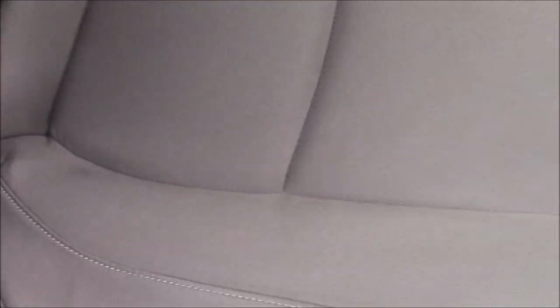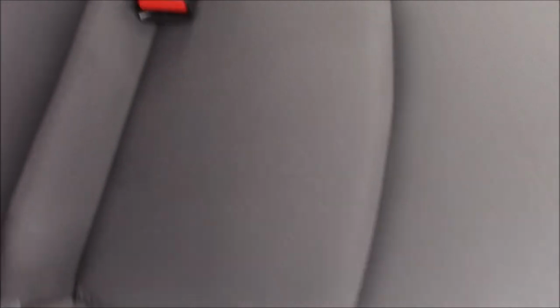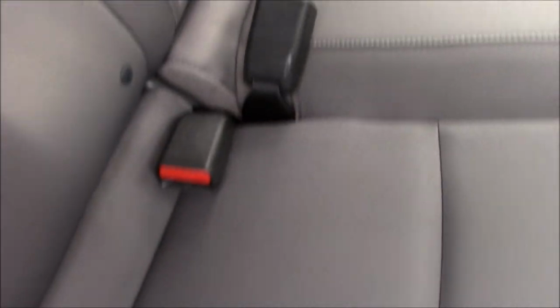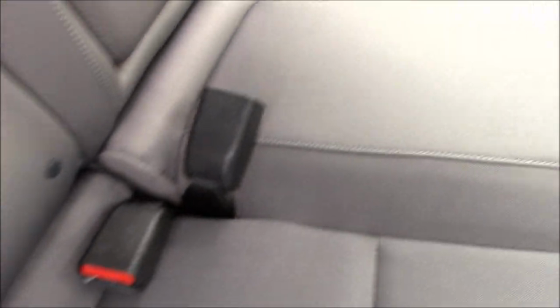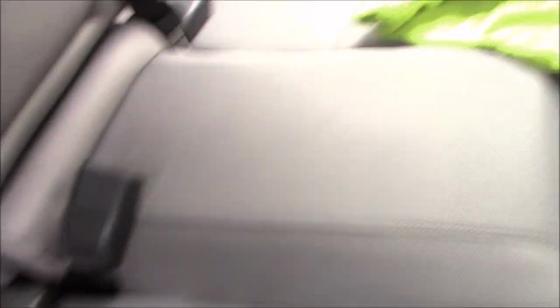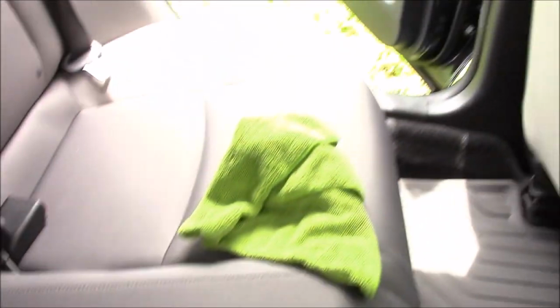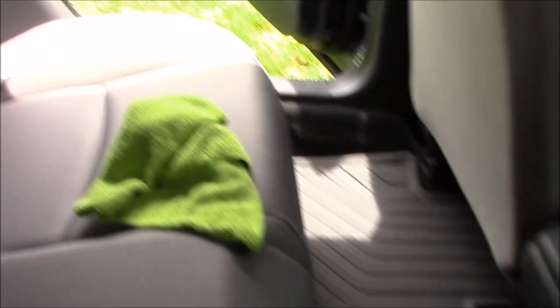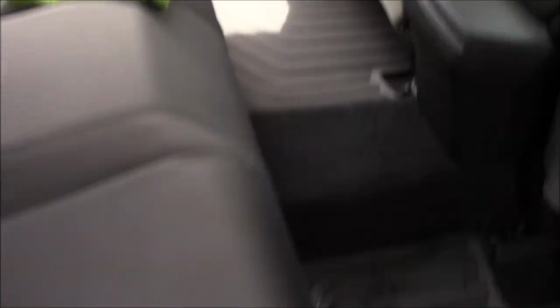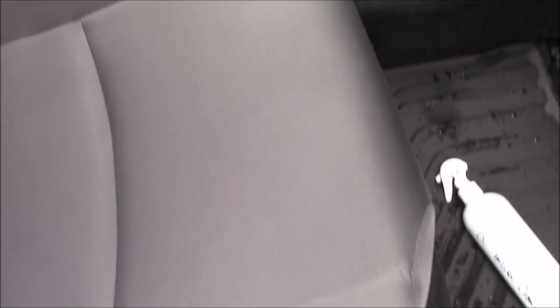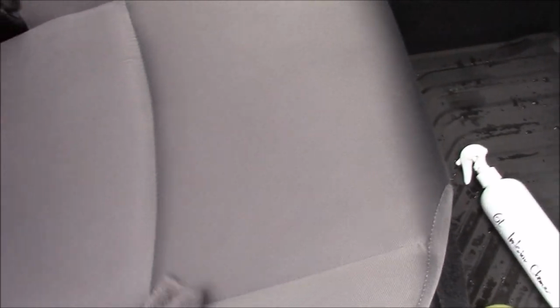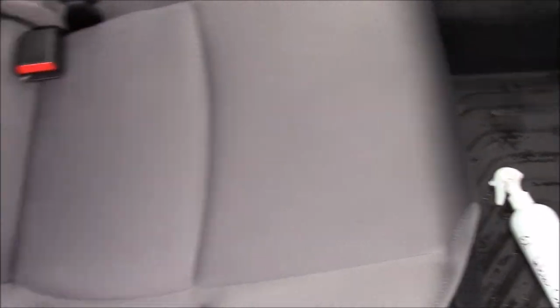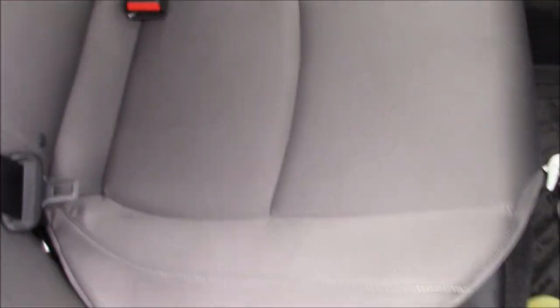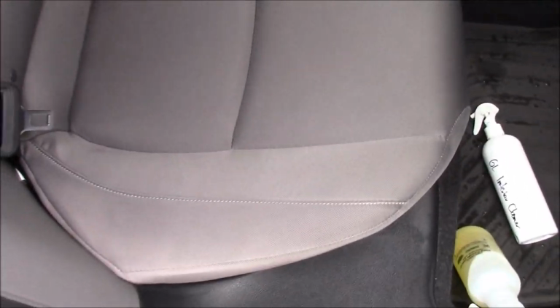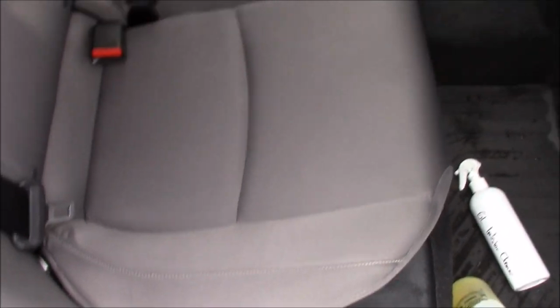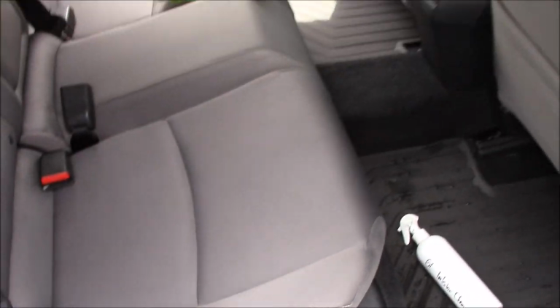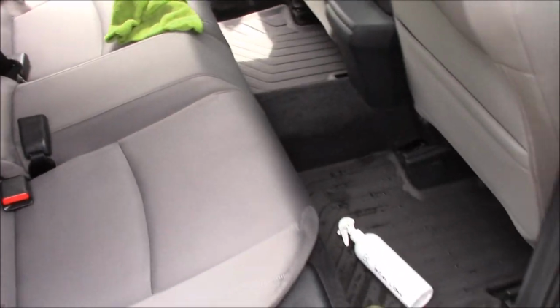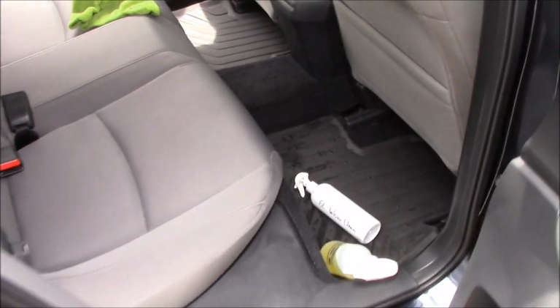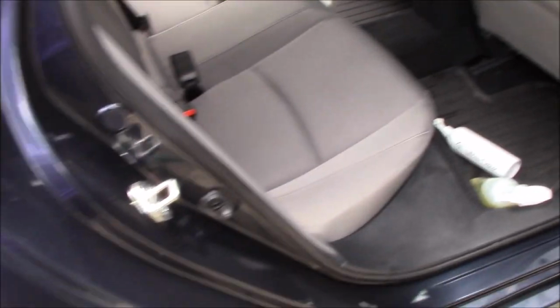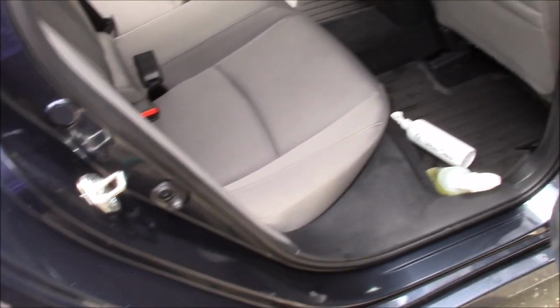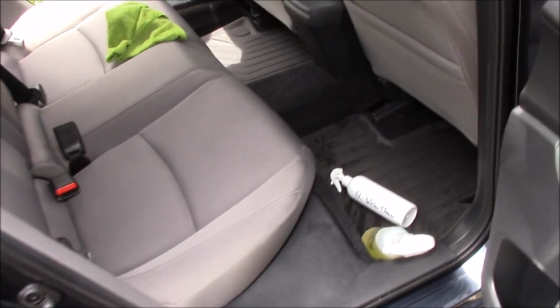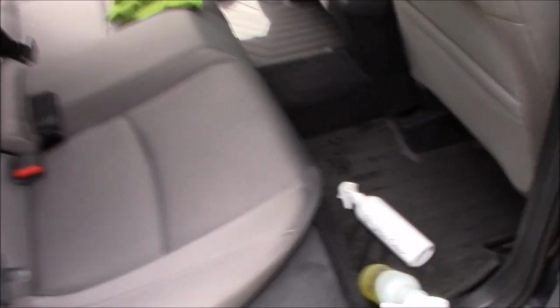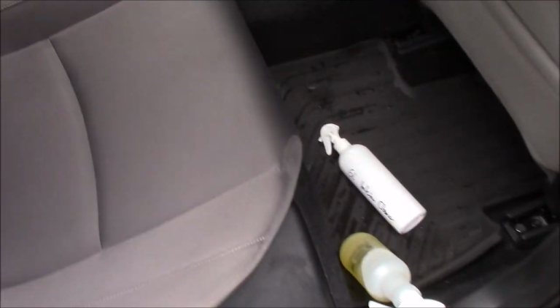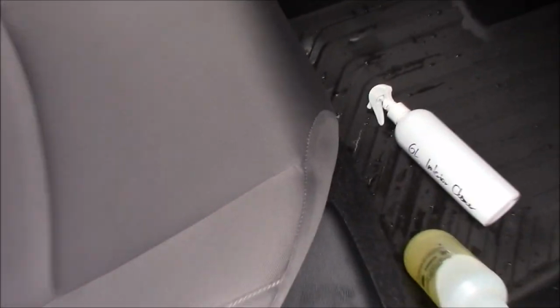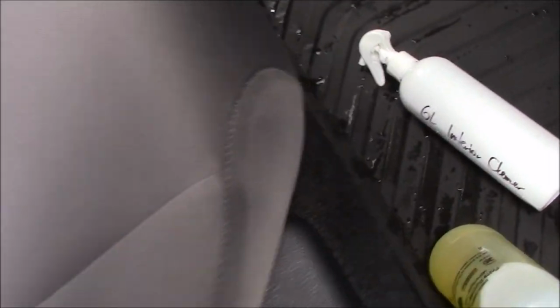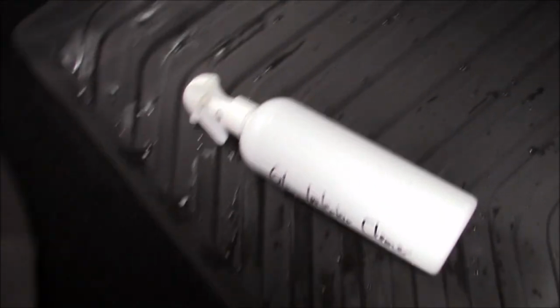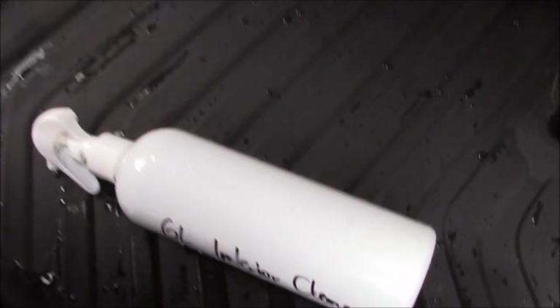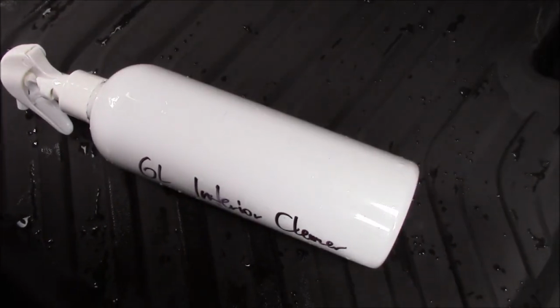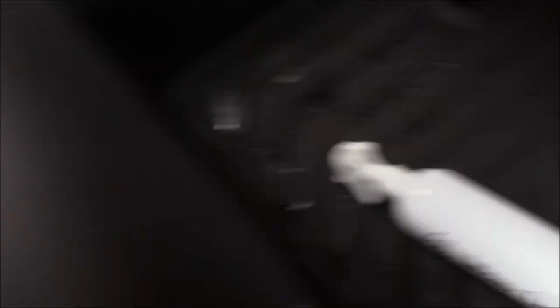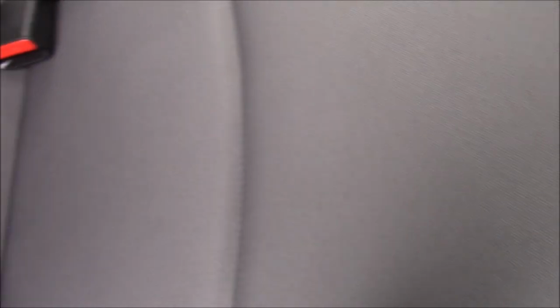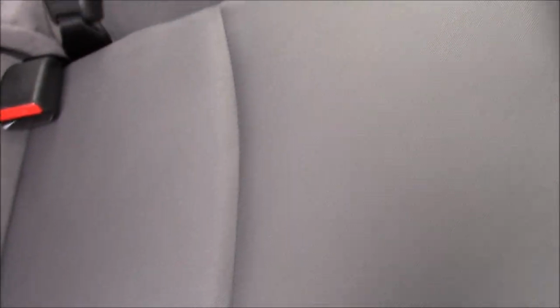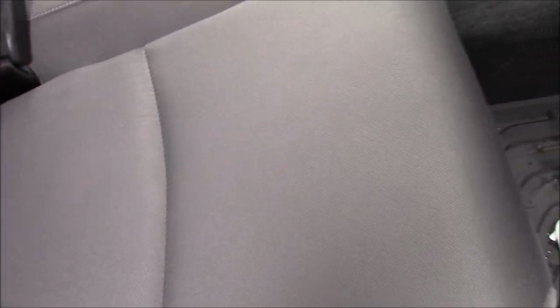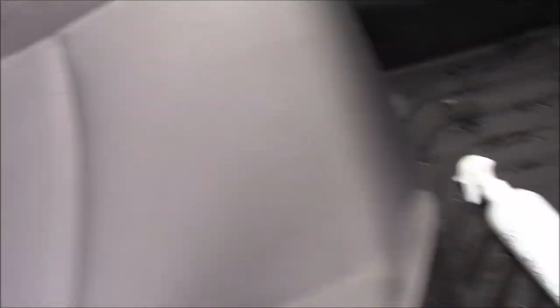The seat looks amazing — all of them do. I'm all done with this car. I'm dripping sweat all over it, but it's all cleaned up. That is how you do the damp shampoo.